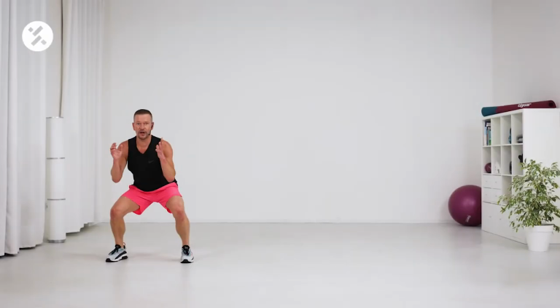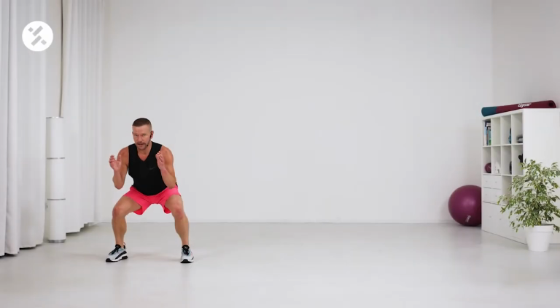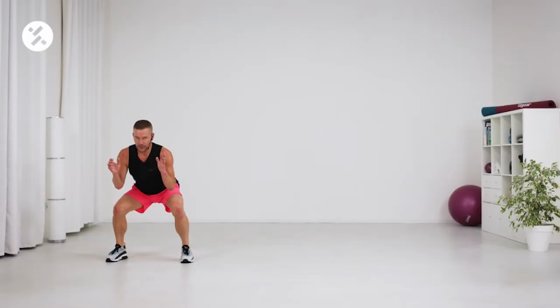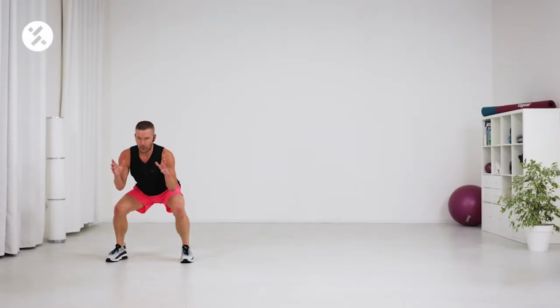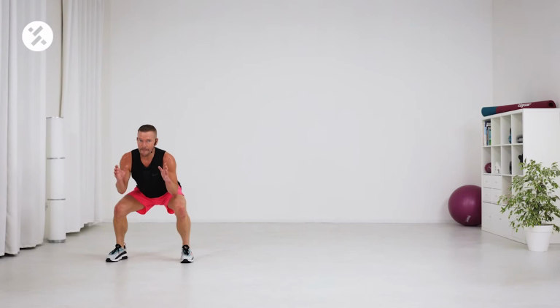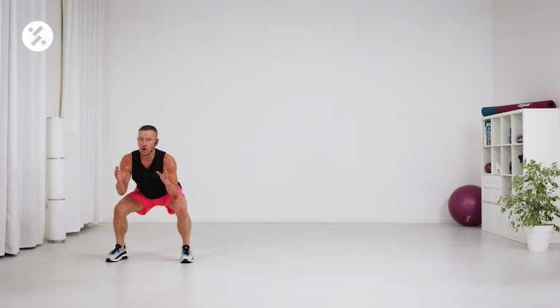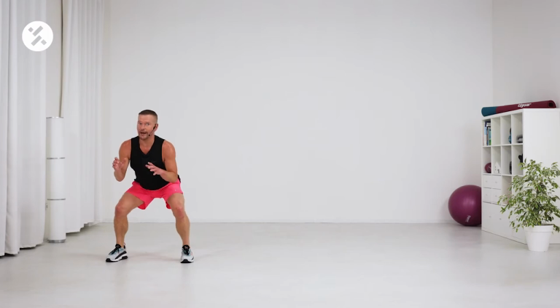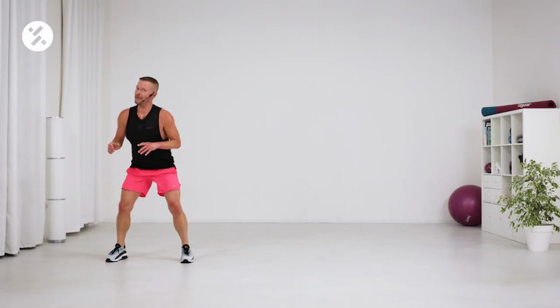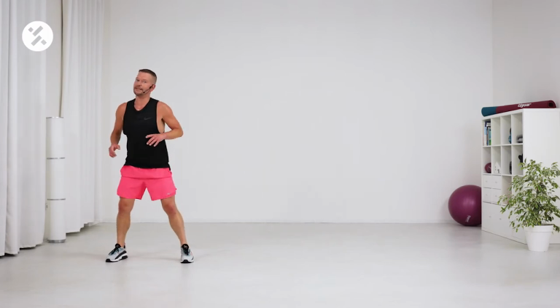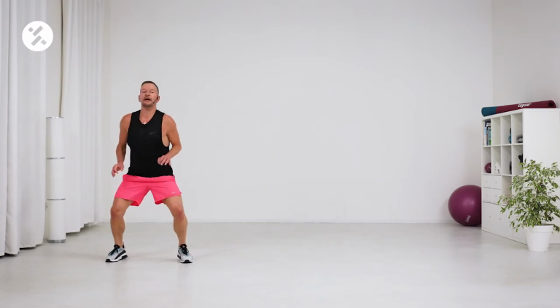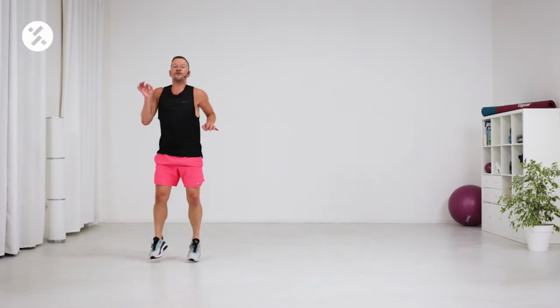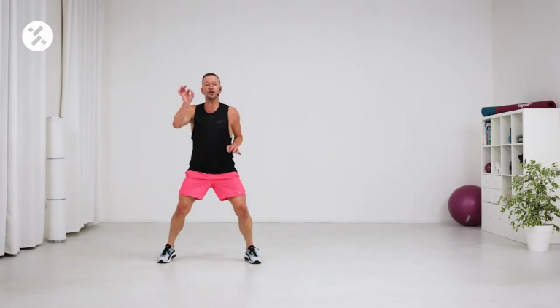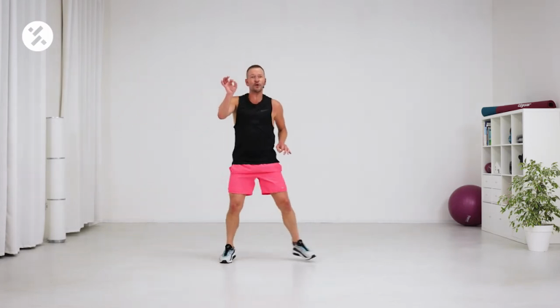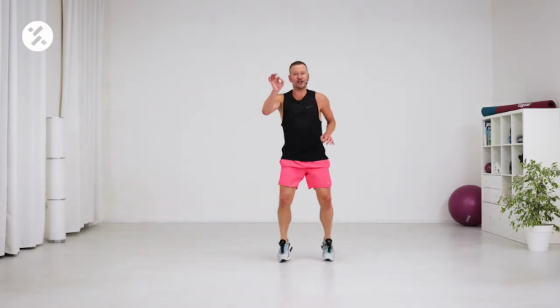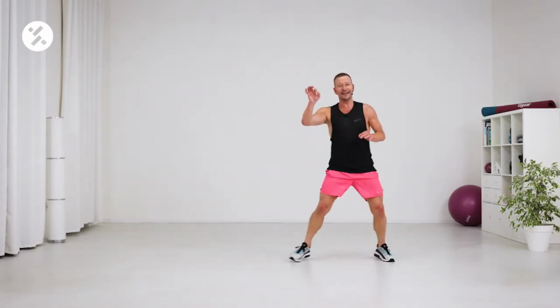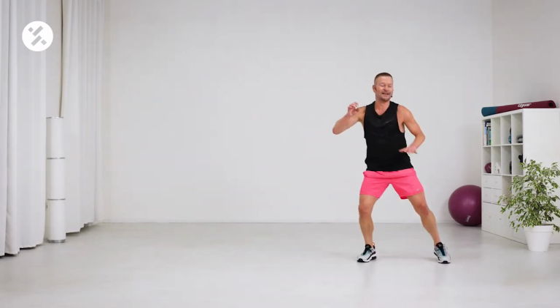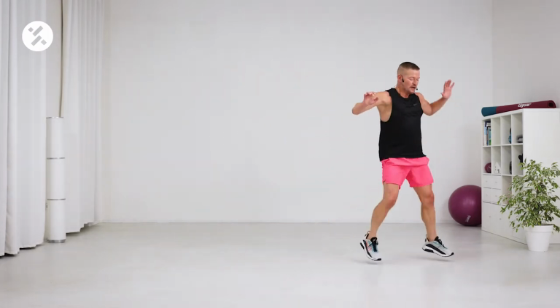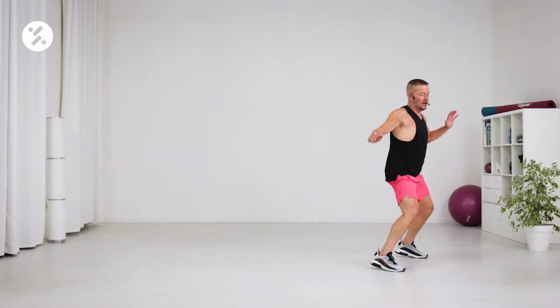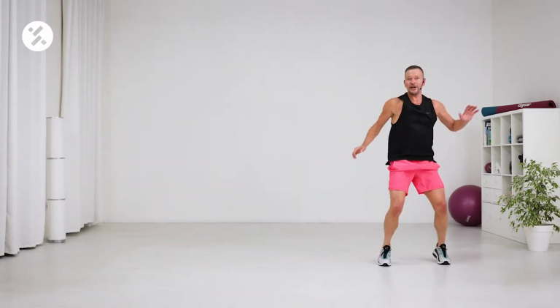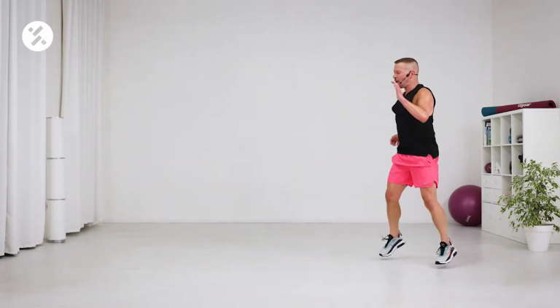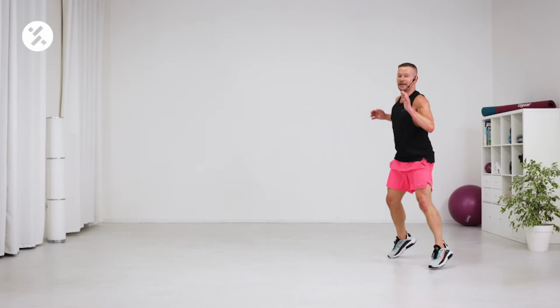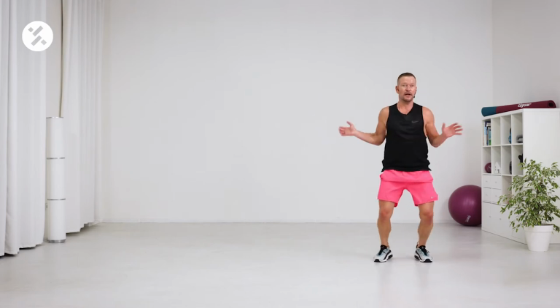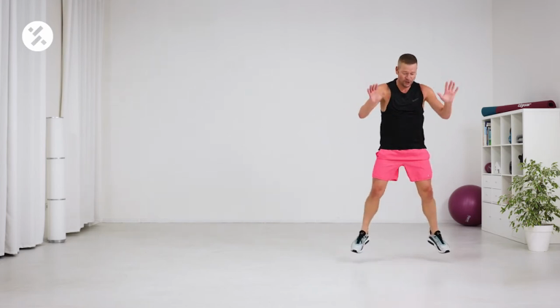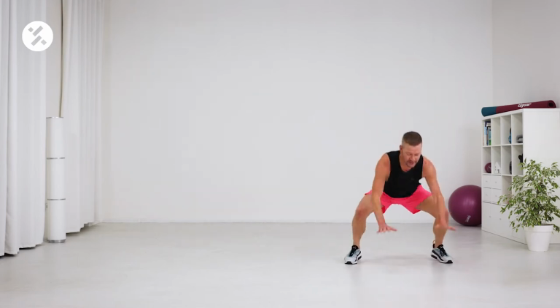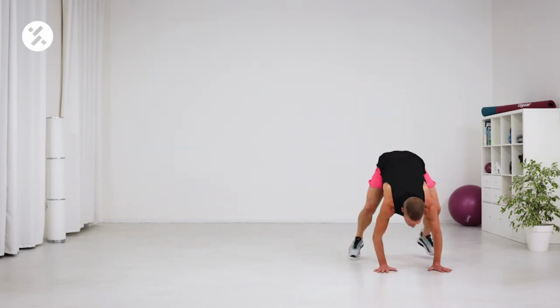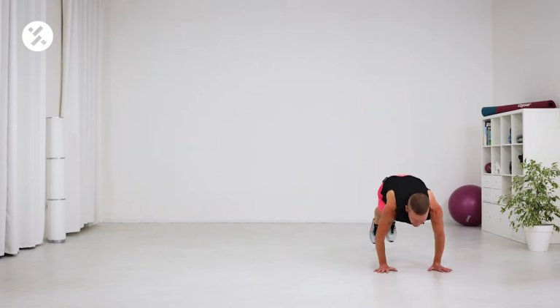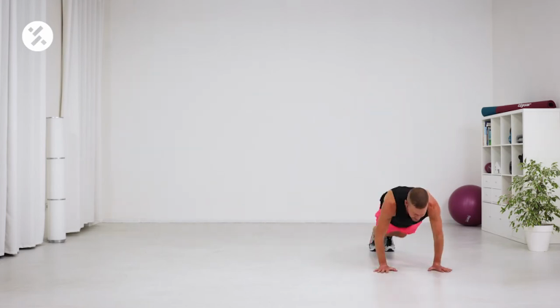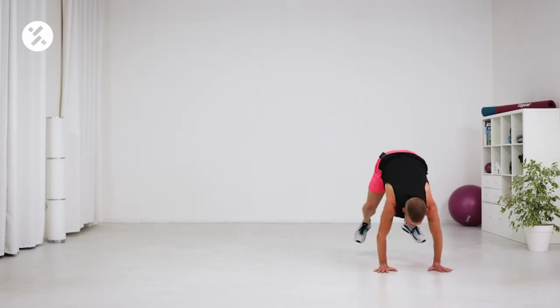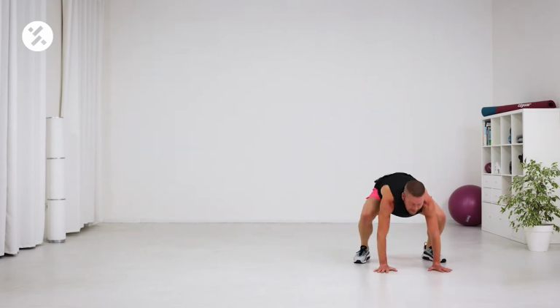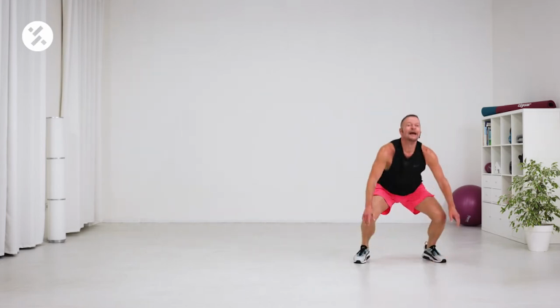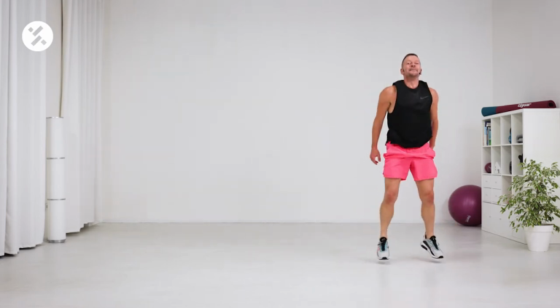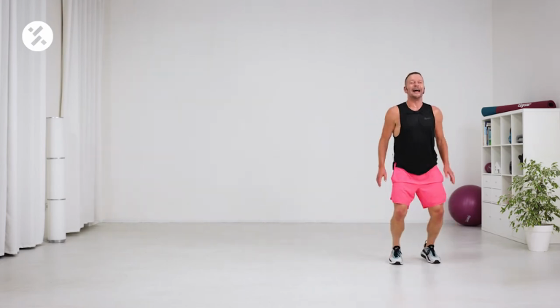Tap a little if you want more. And this is the final progression for our cardio block, which is down, plank jump, and up again.